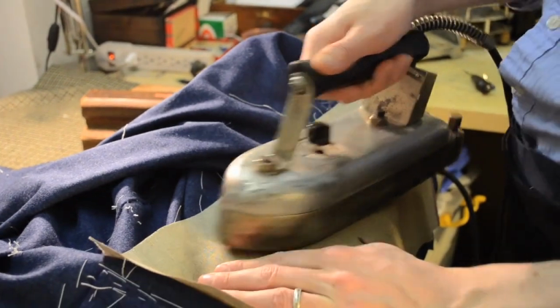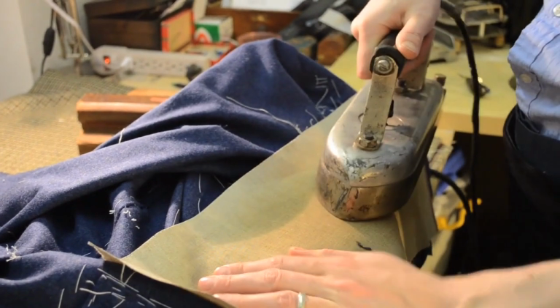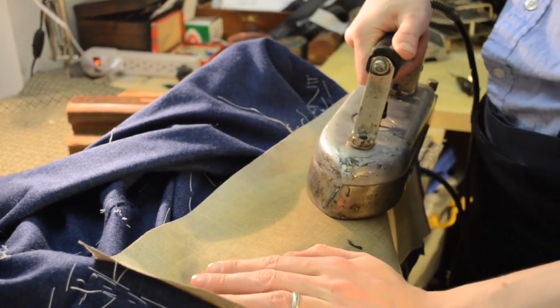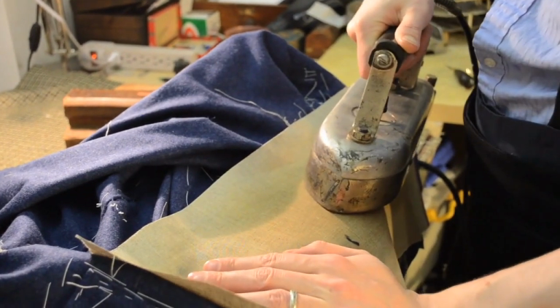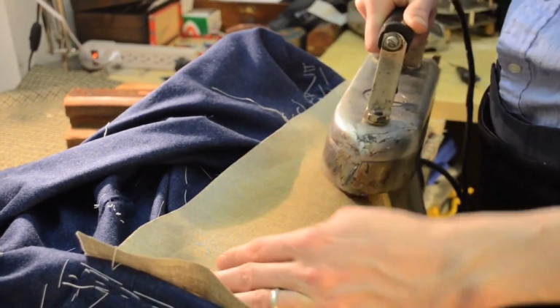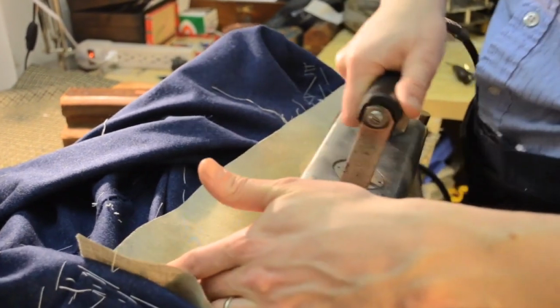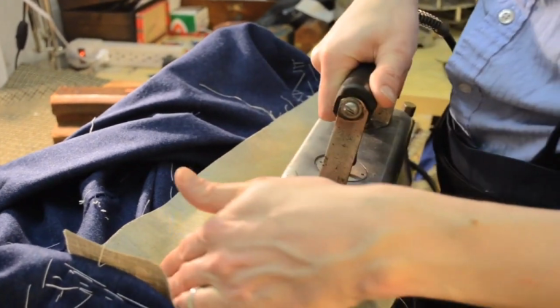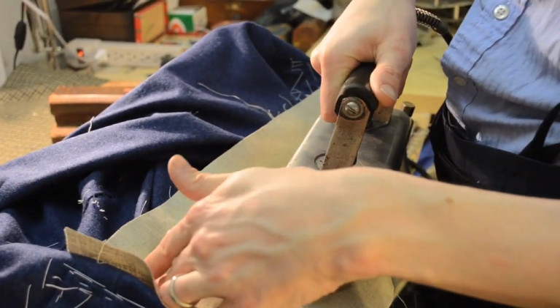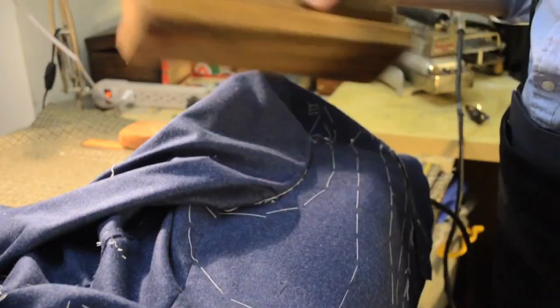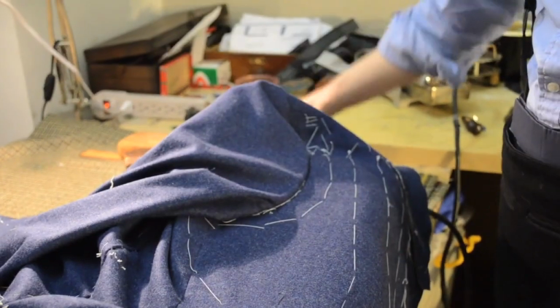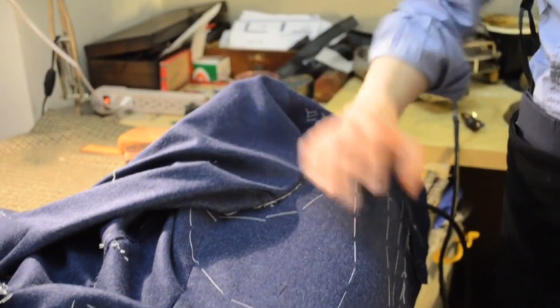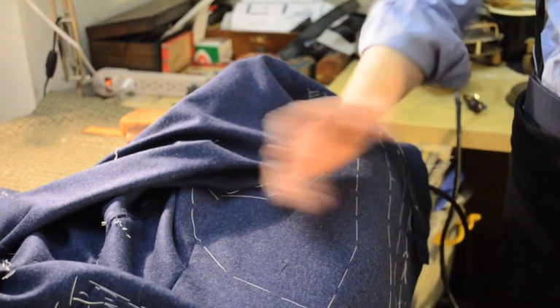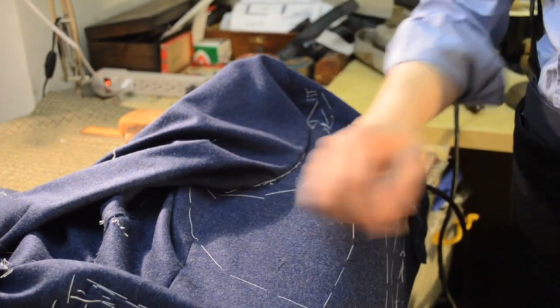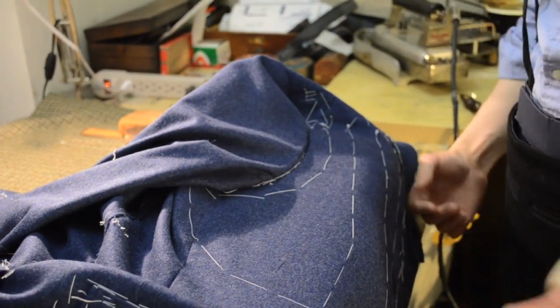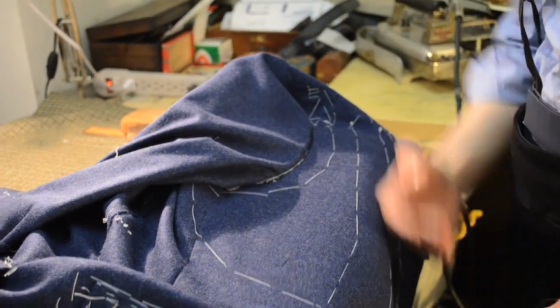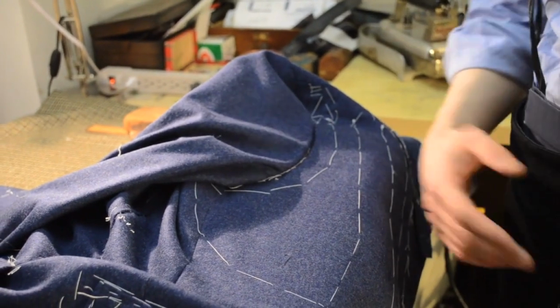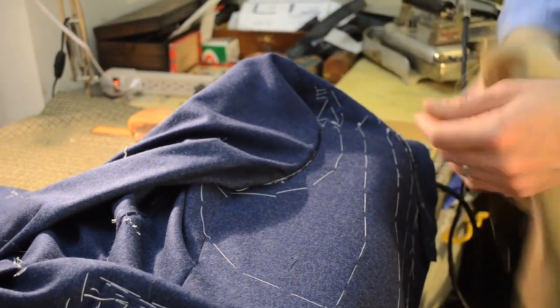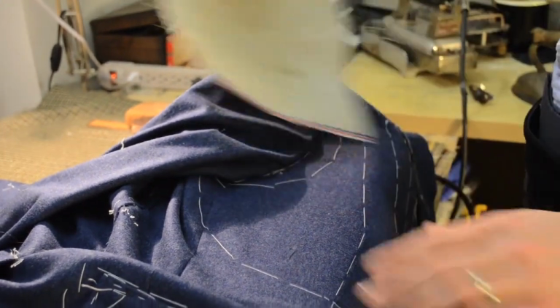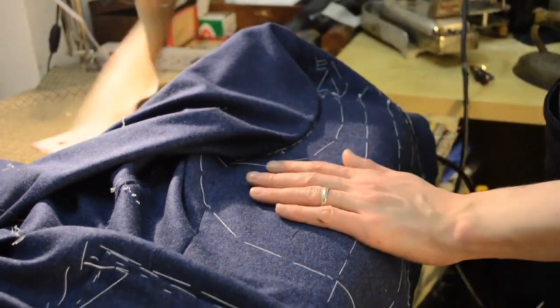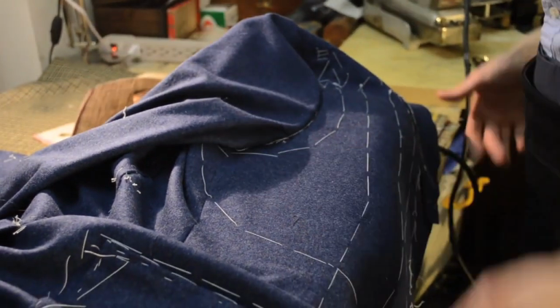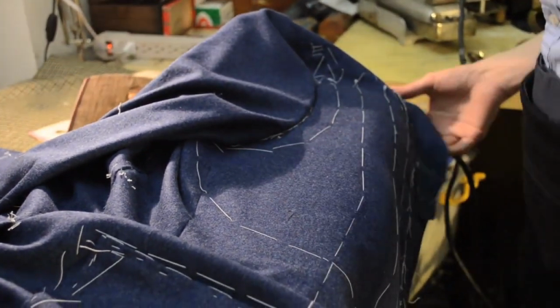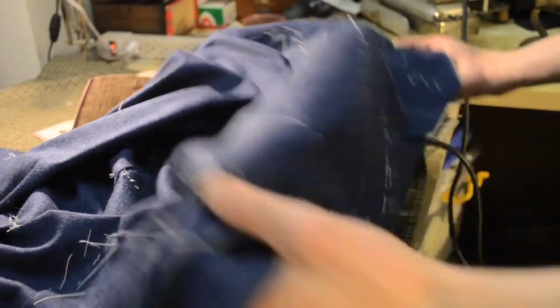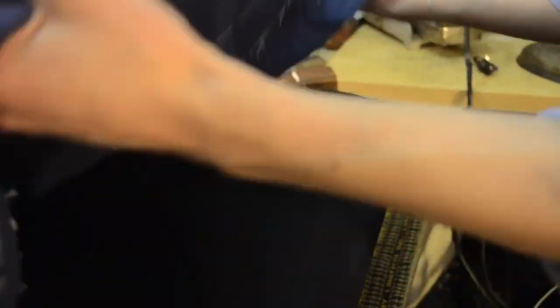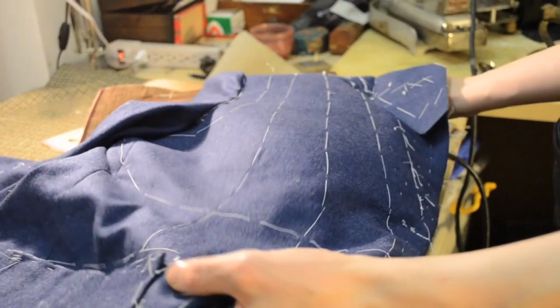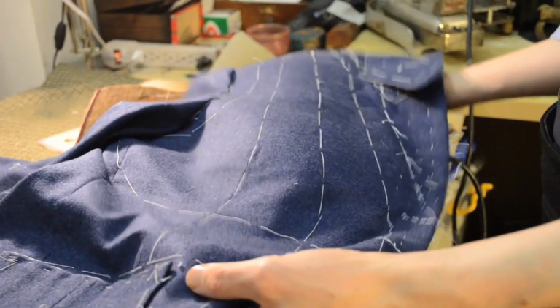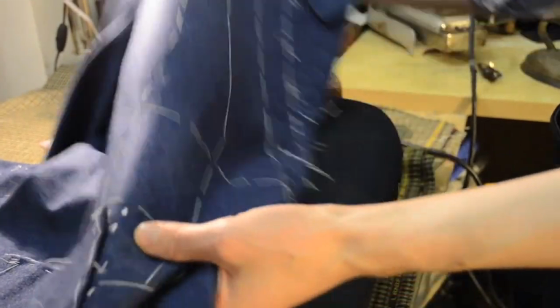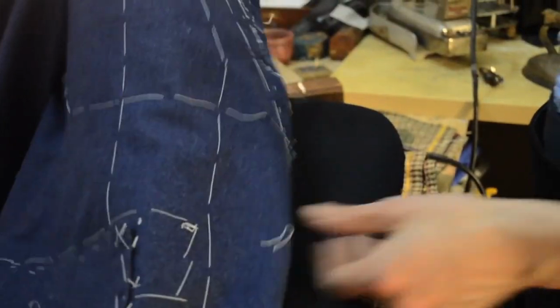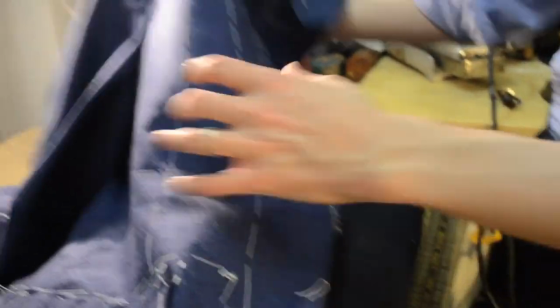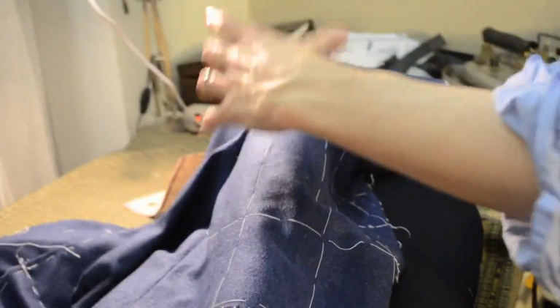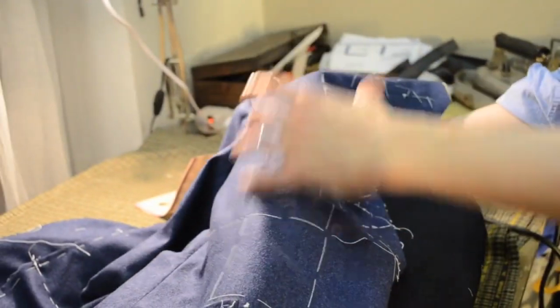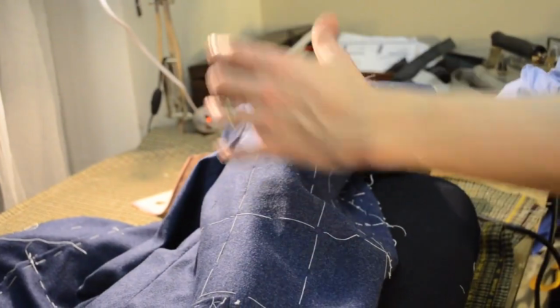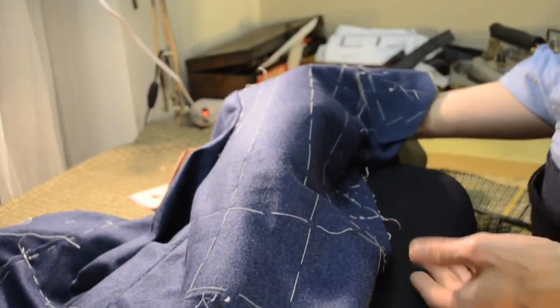Breaking the chest here half and half — push the chest into the coat. Press it one half and then press the other half in order to get the dent in the middle. So you don't have to have a board the same size as your chest.